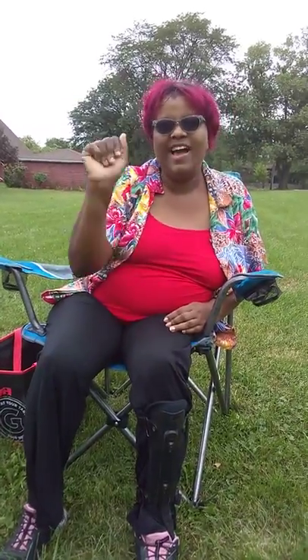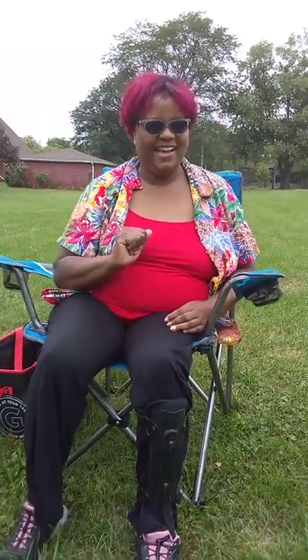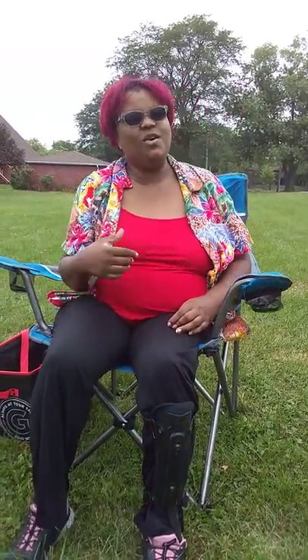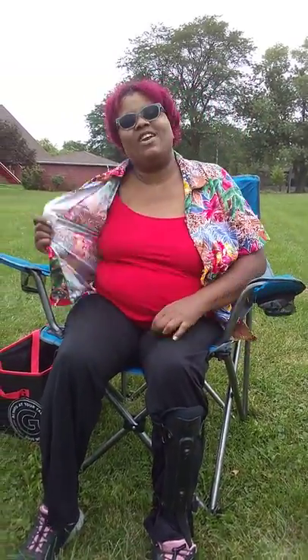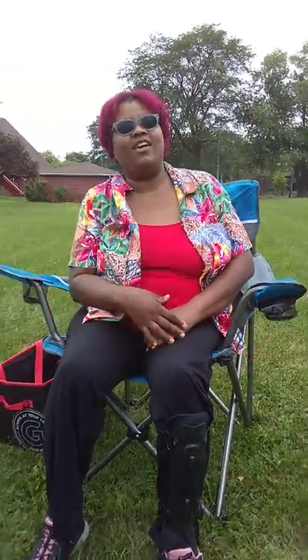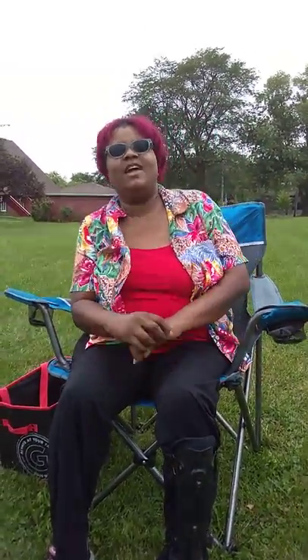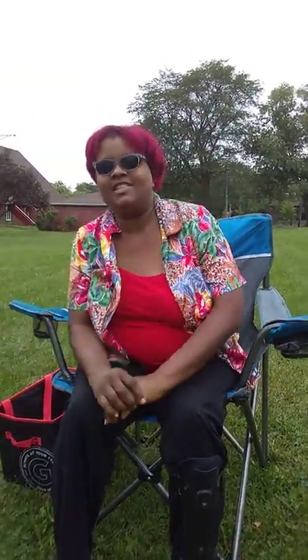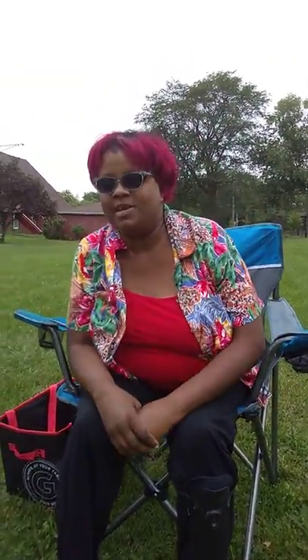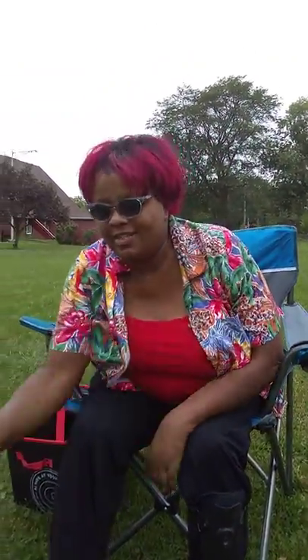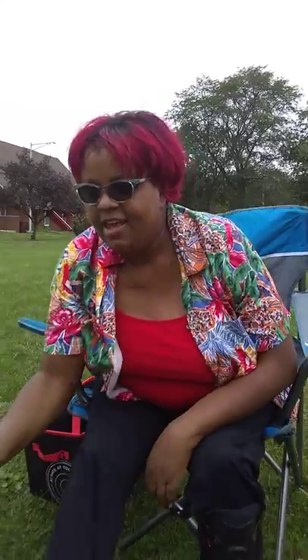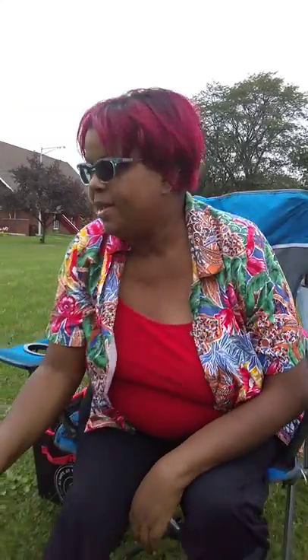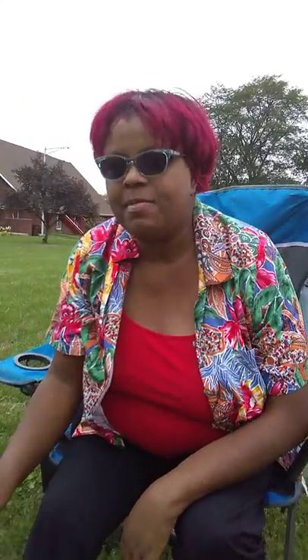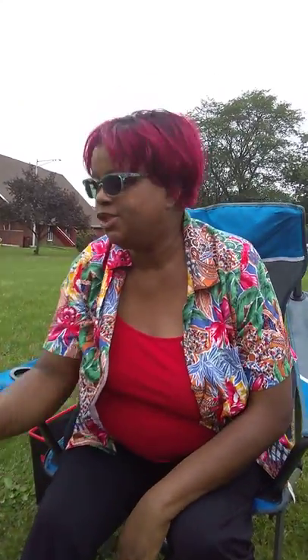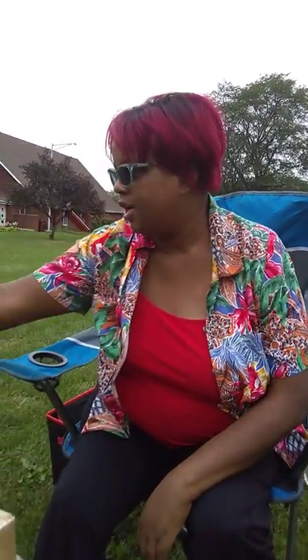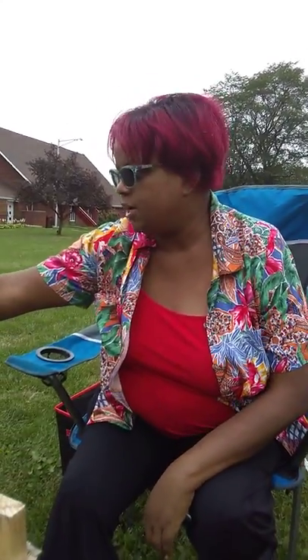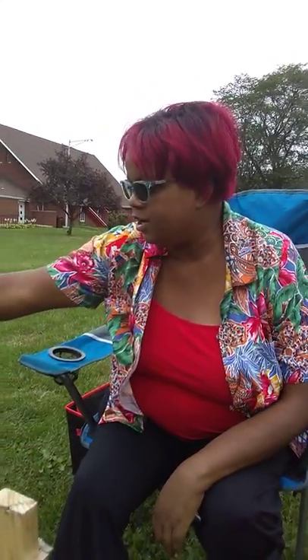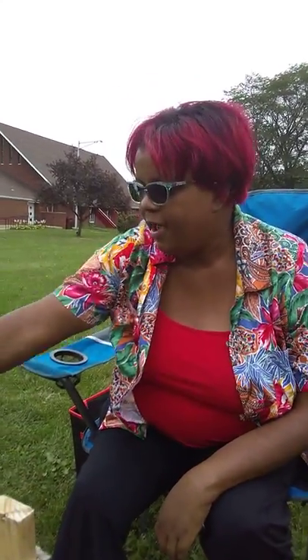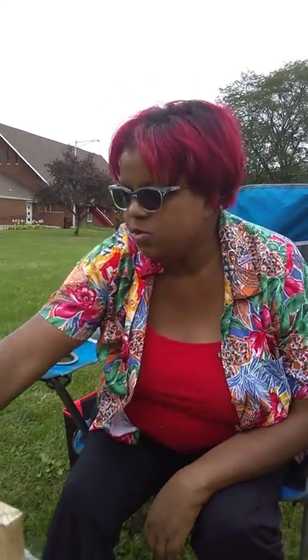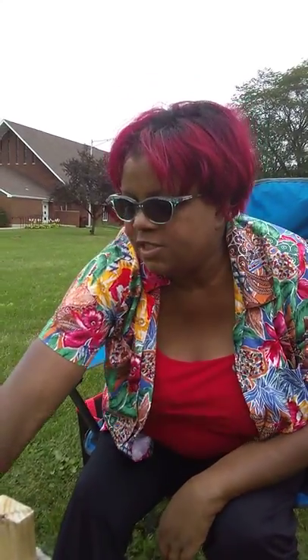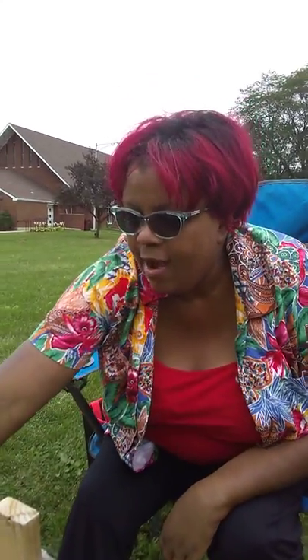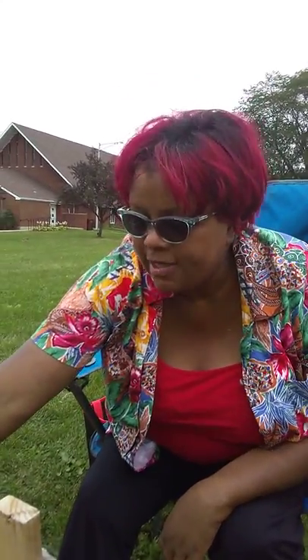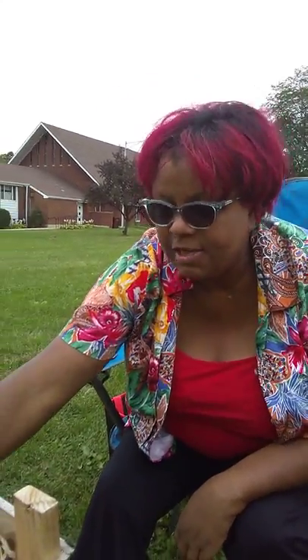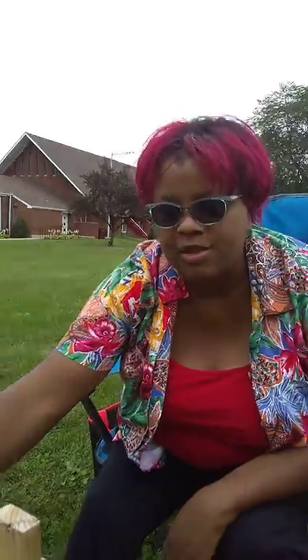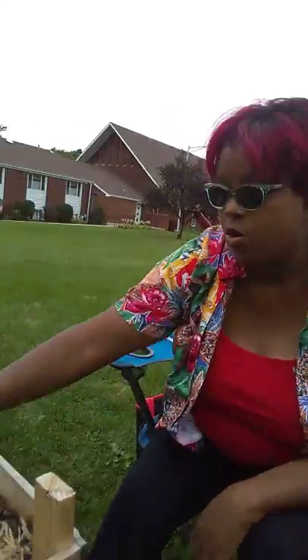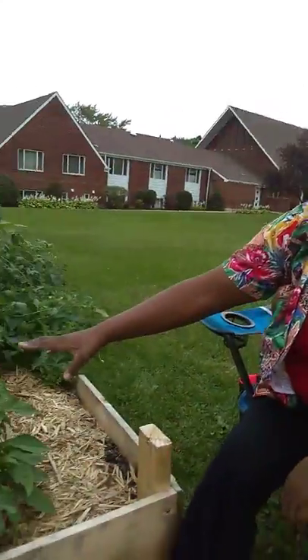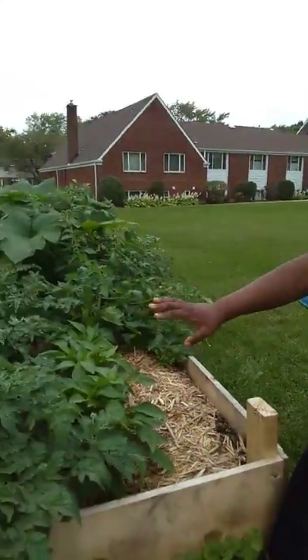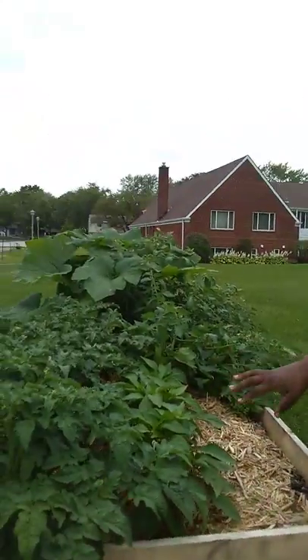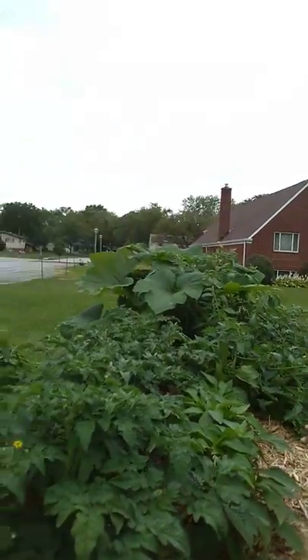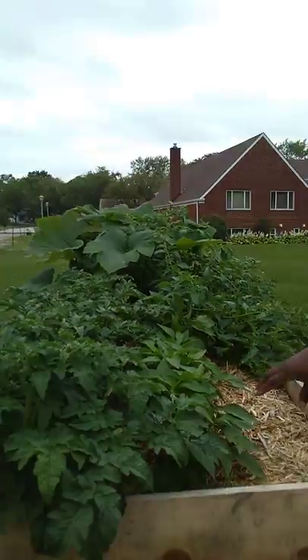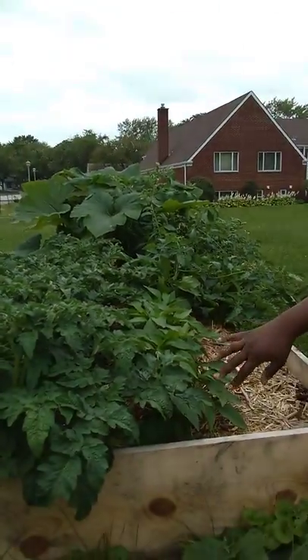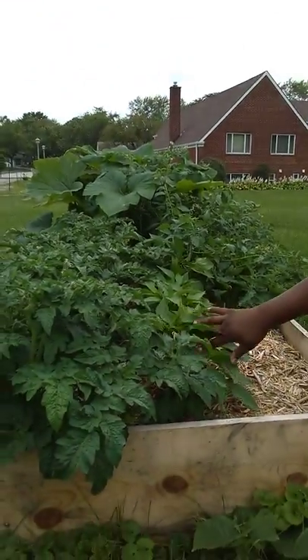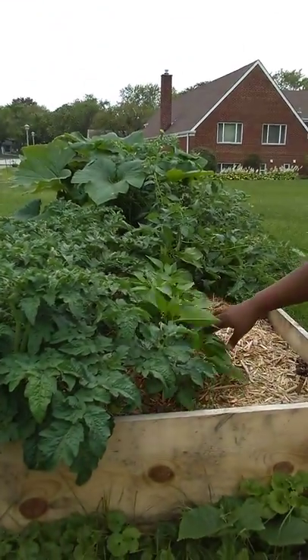Hi guys, it's Hope from Seedaholic Gardens, and I'm really excited to be here again today because I'm back at the church. Told you I'd be here. I just wanted you to see how much these tomatoes have grown in a couple of weeks, about a month, and these peppers too.